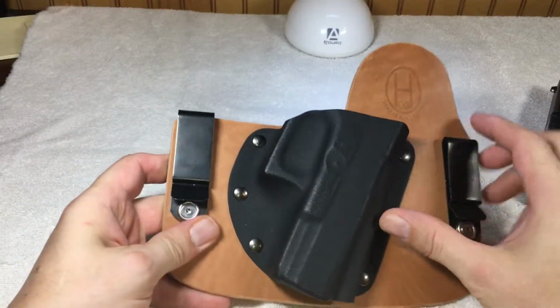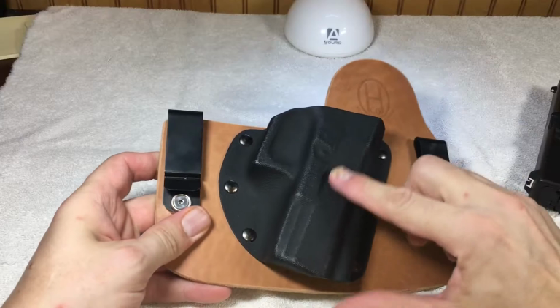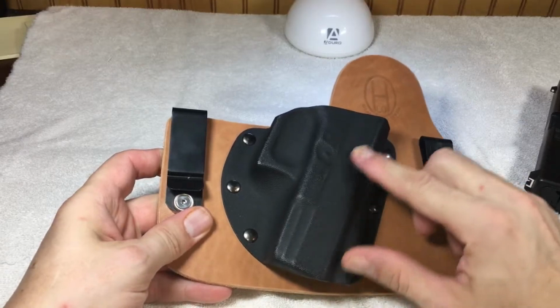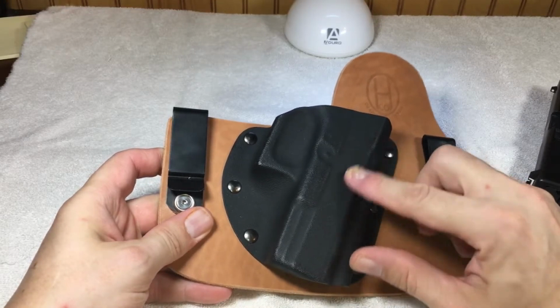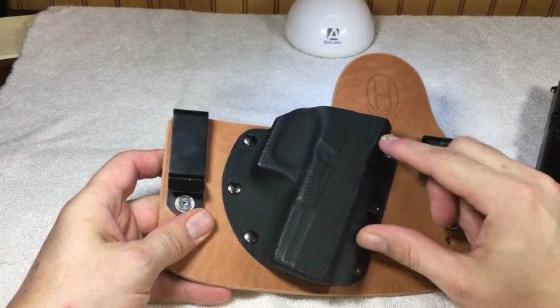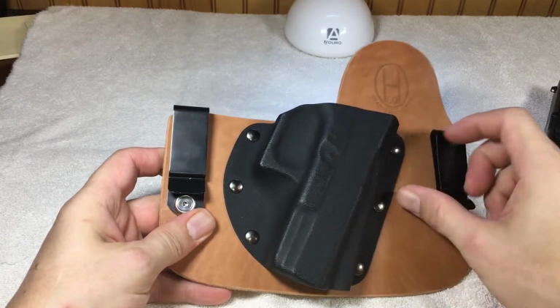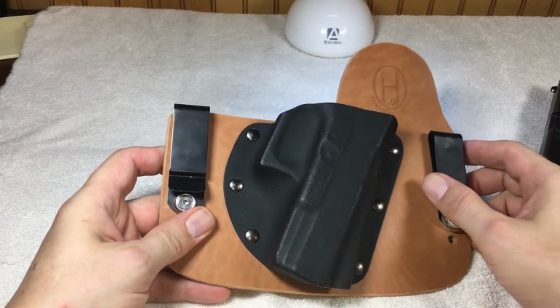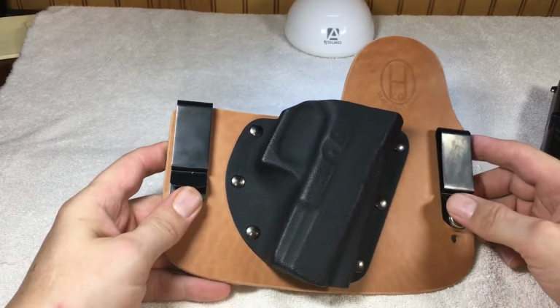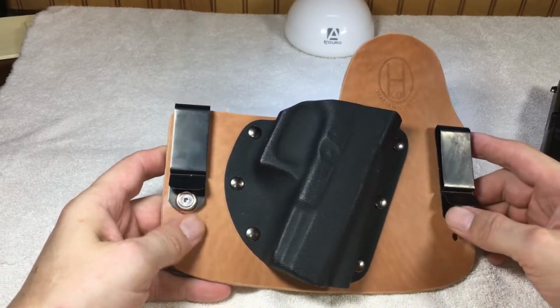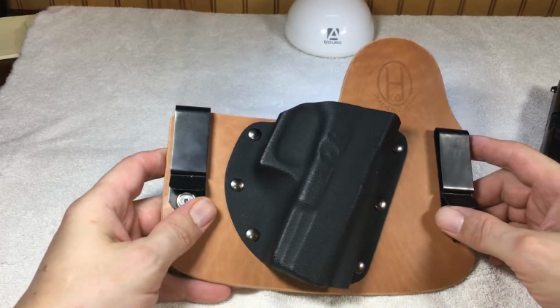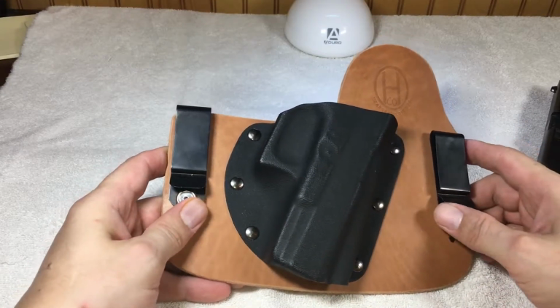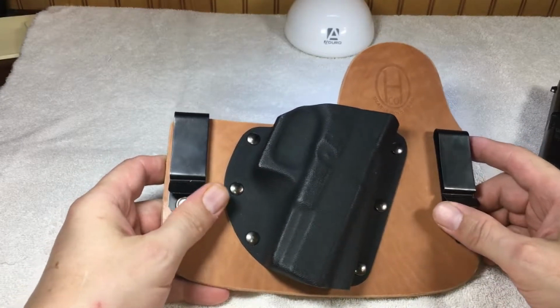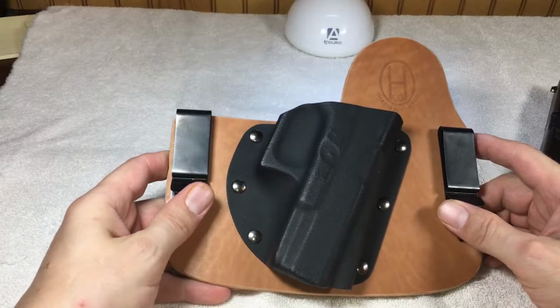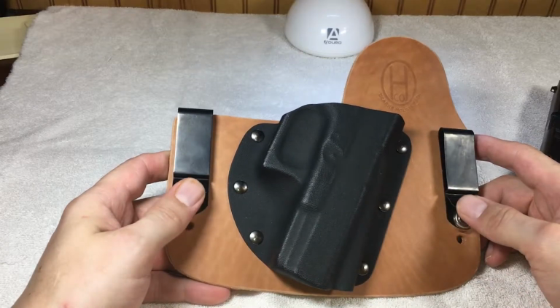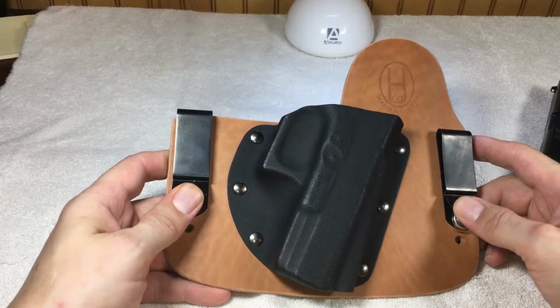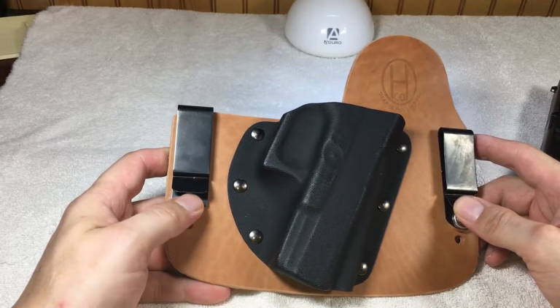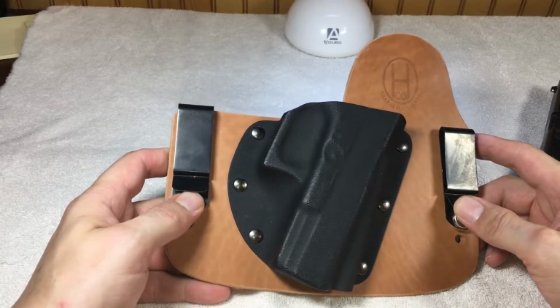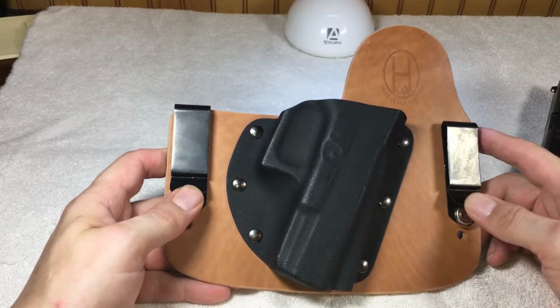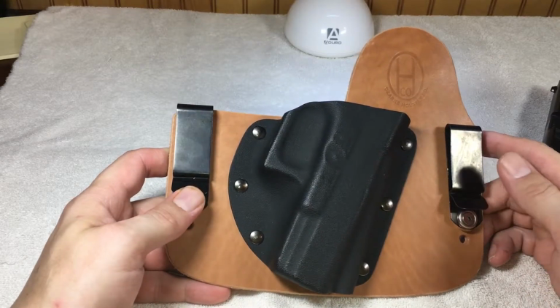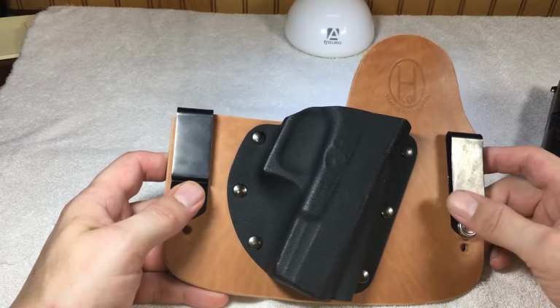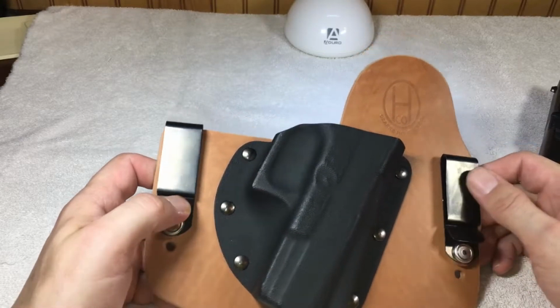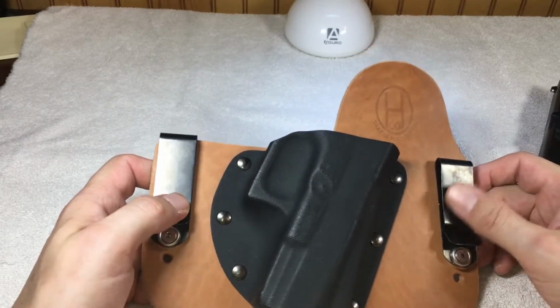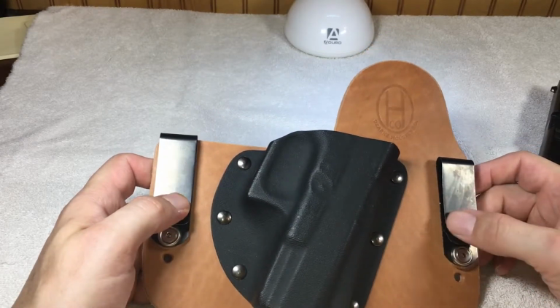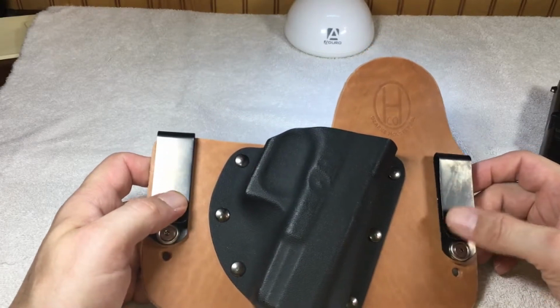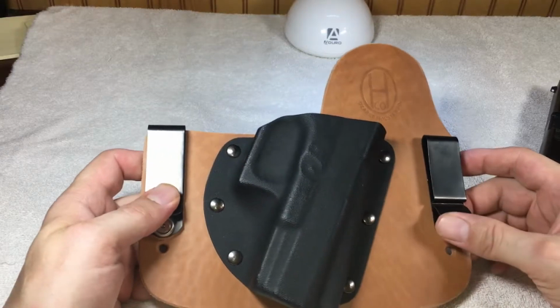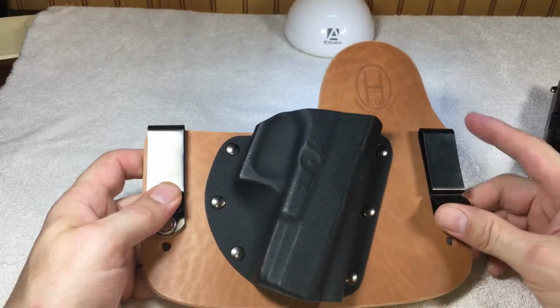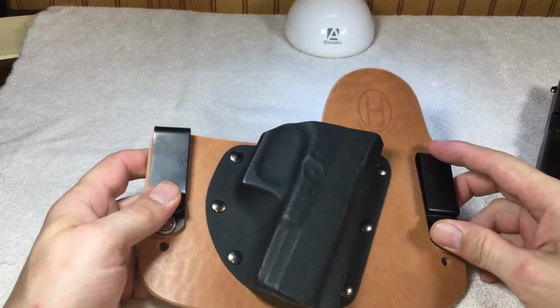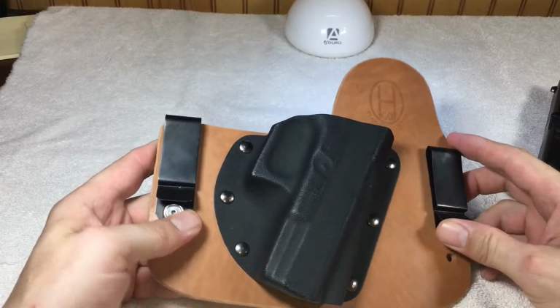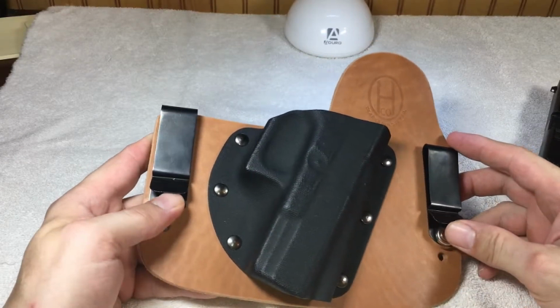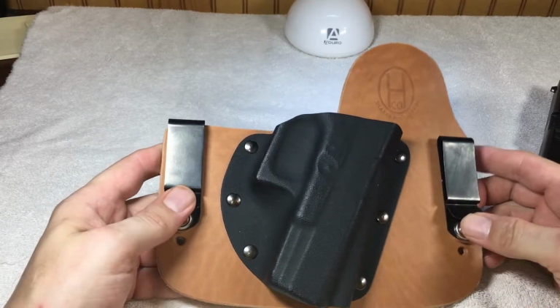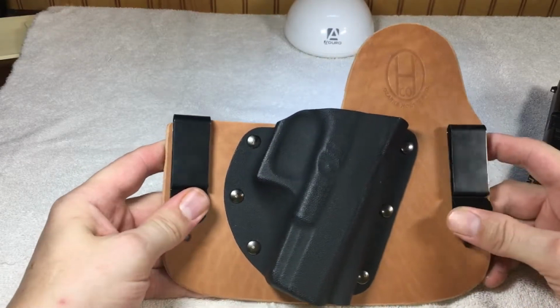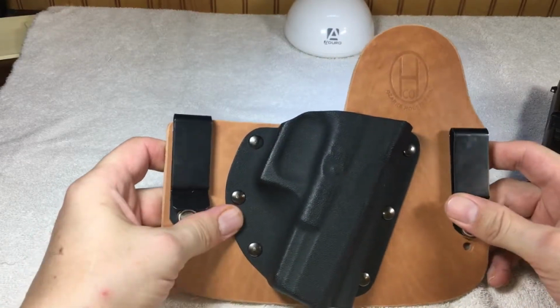This is made of kydex. They mold it to all different guns — you just have to order whatever your gun is. The belt clips are metal. It's very well made.